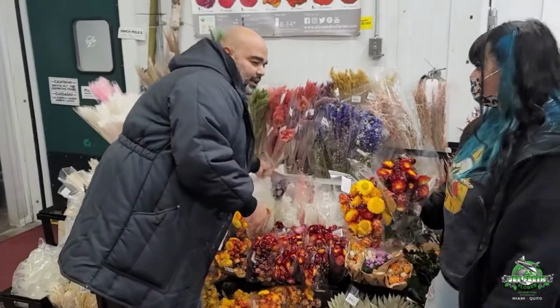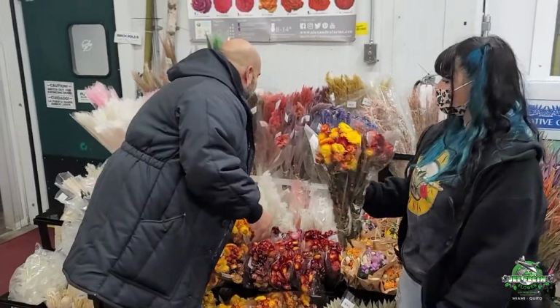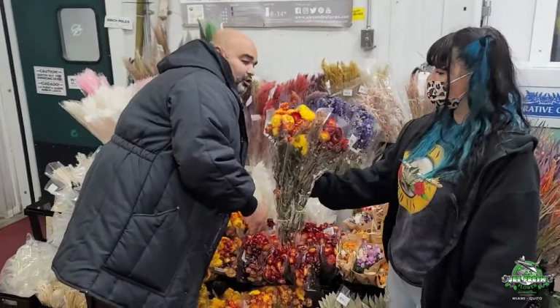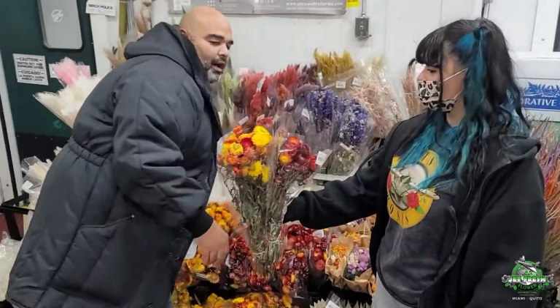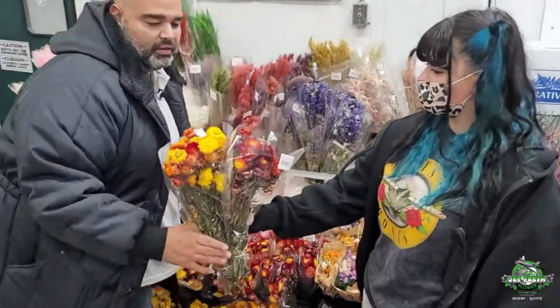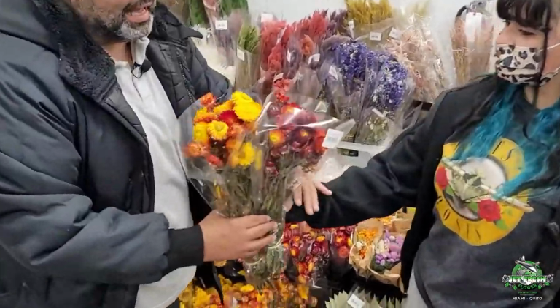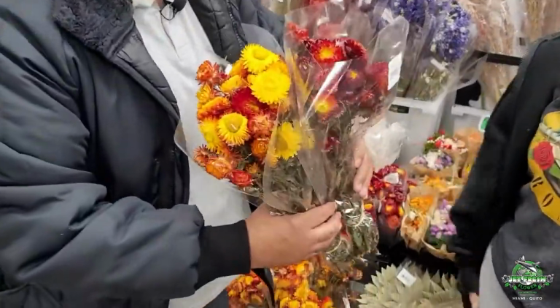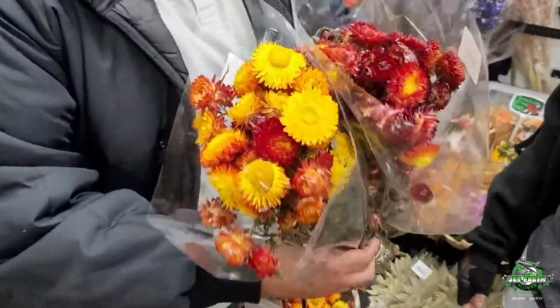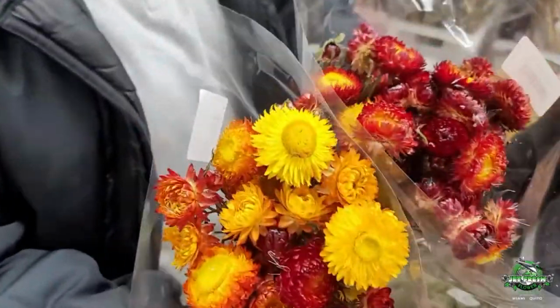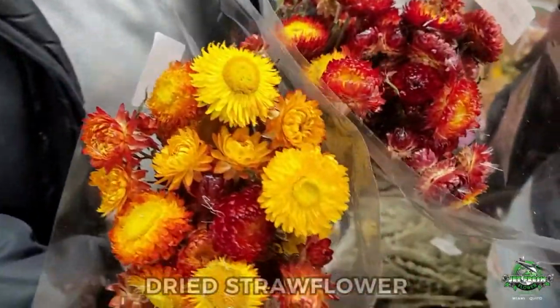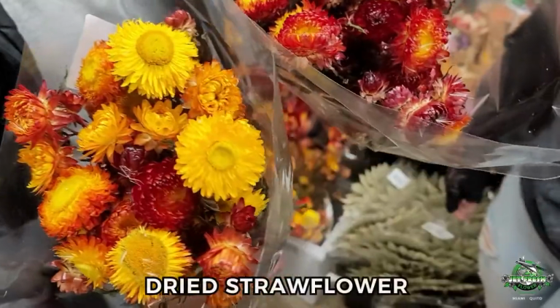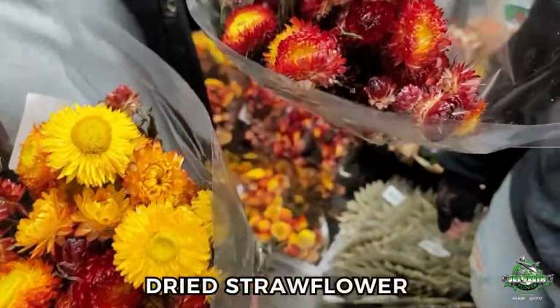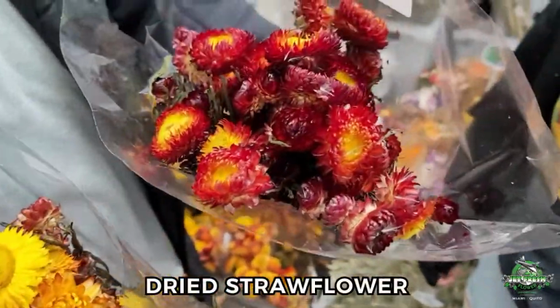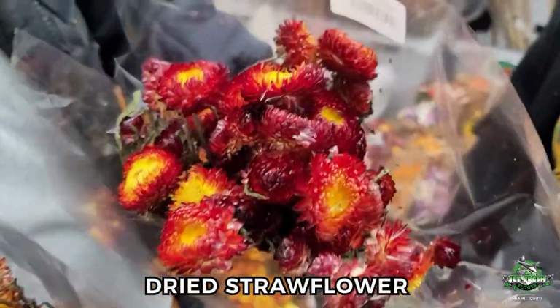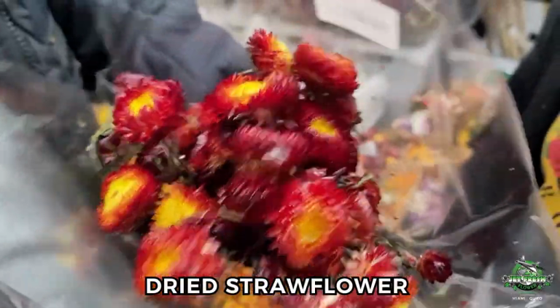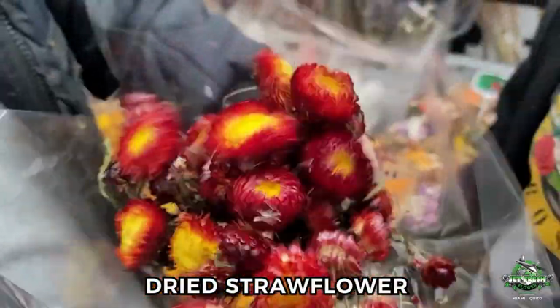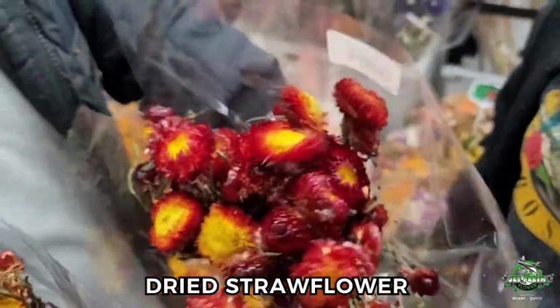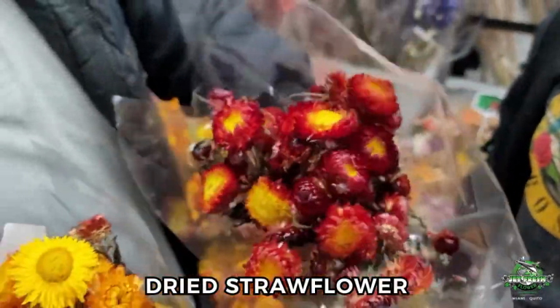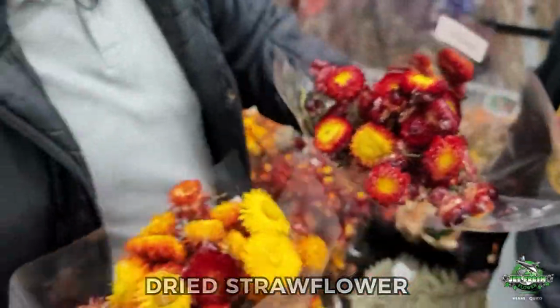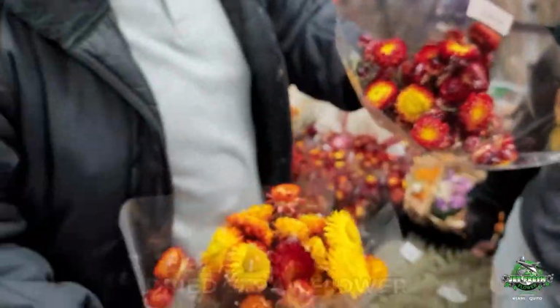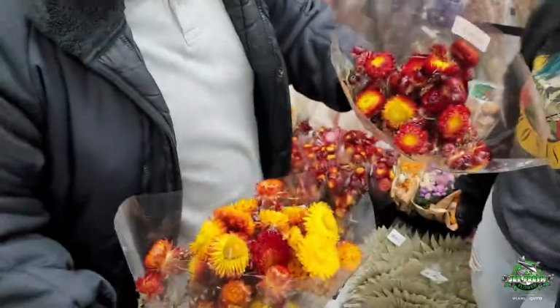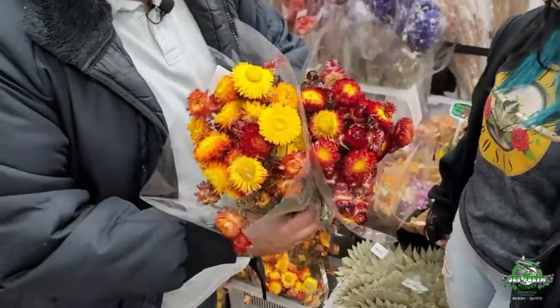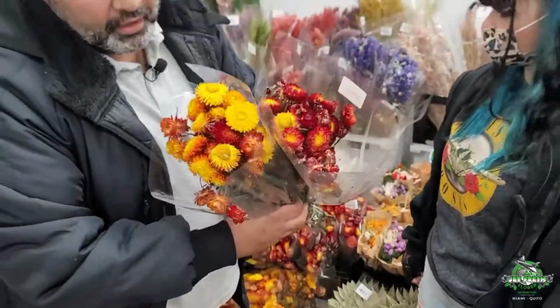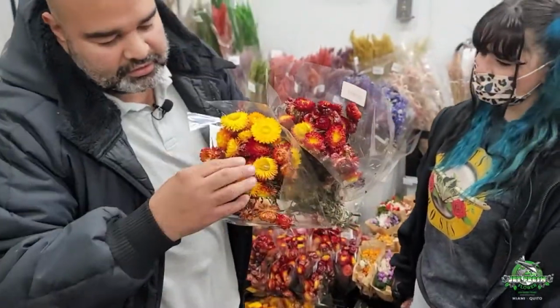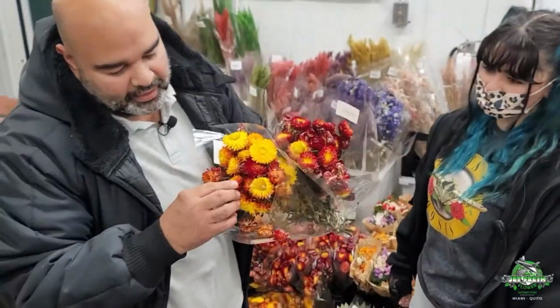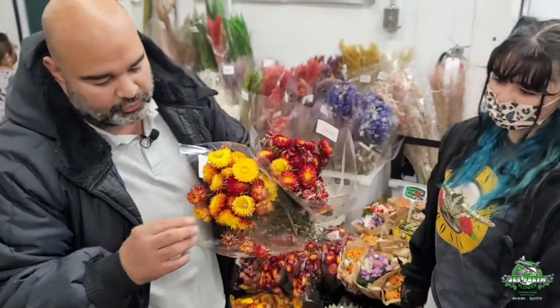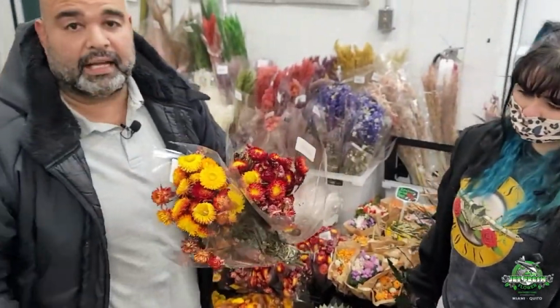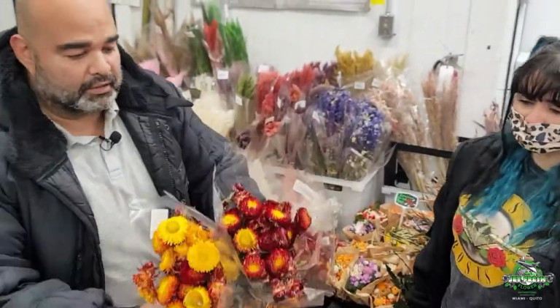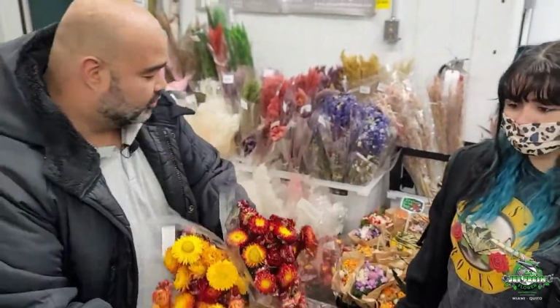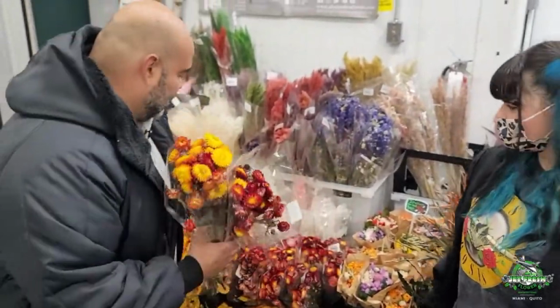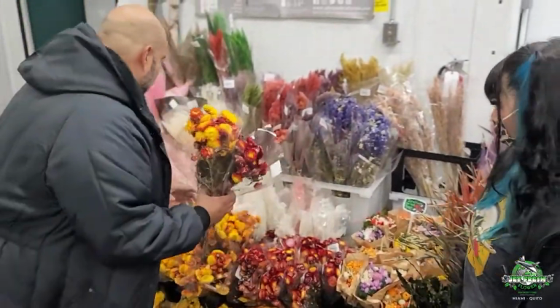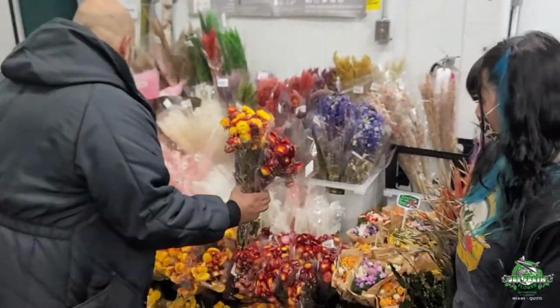What do we got there? Straw flower! Look at that — look at the deep color variations, very nice. It's wispy, it's light, it's really pretty. Doesn't flake off. Really nice flower — straw flower. What else do we got?